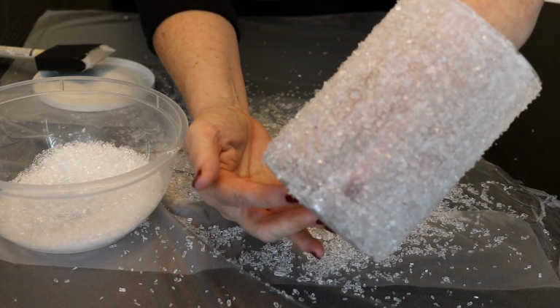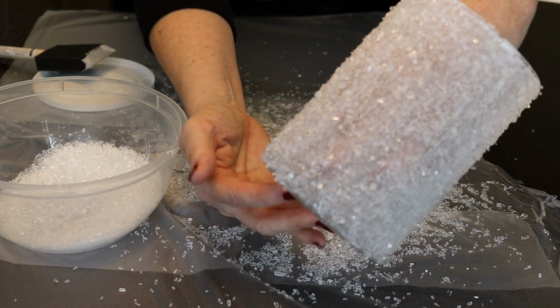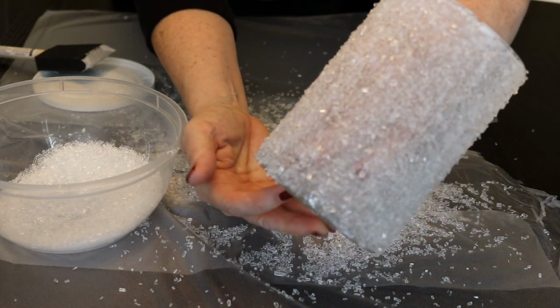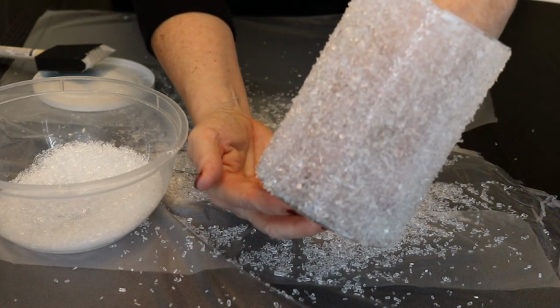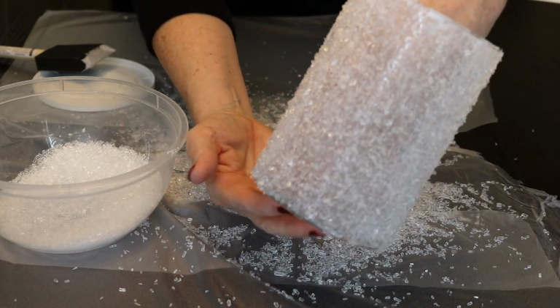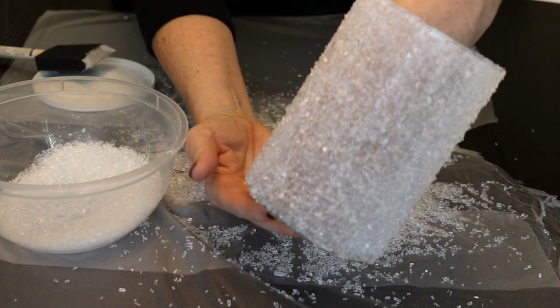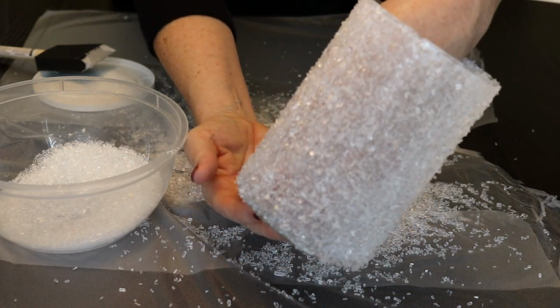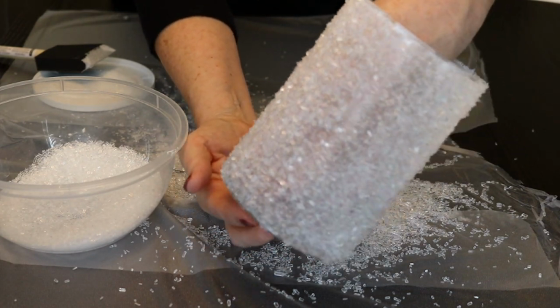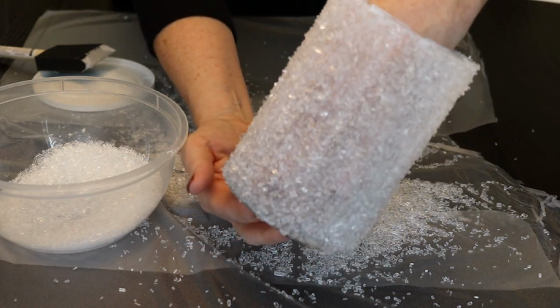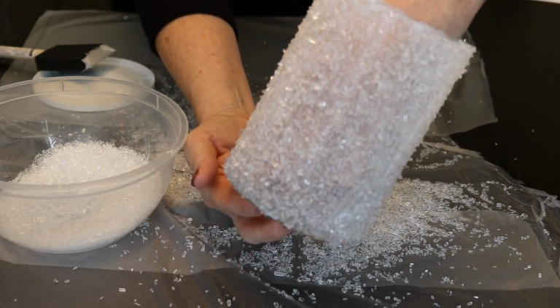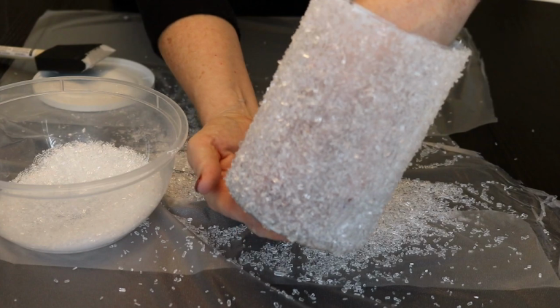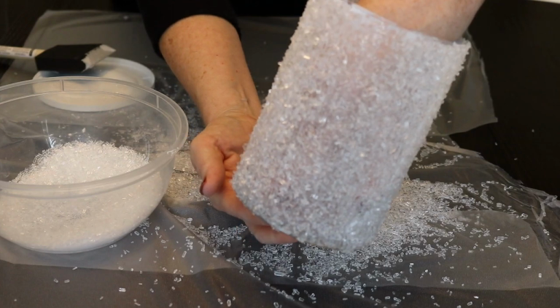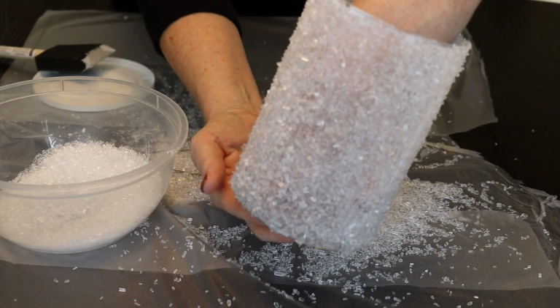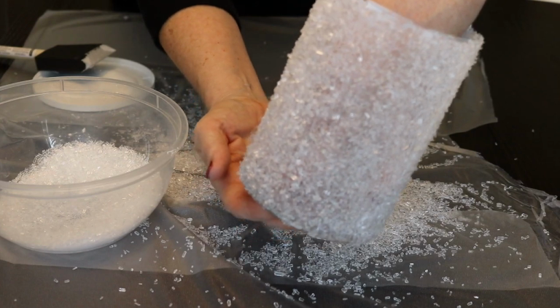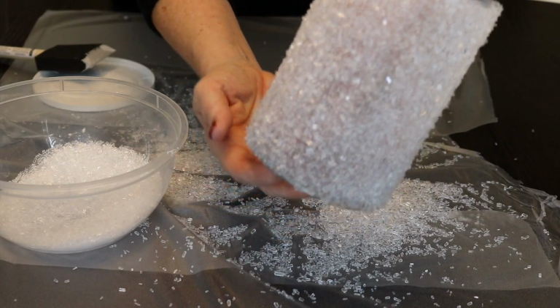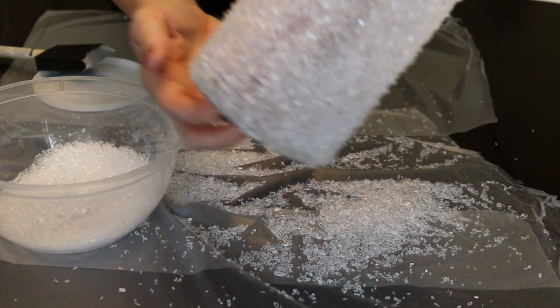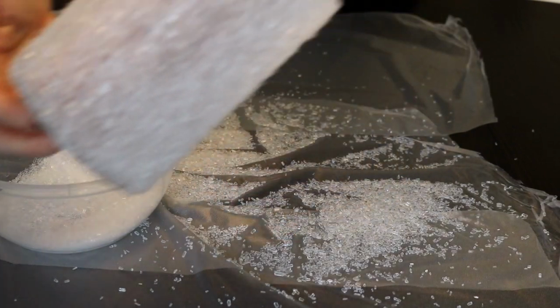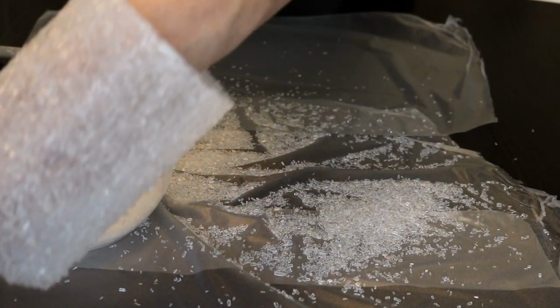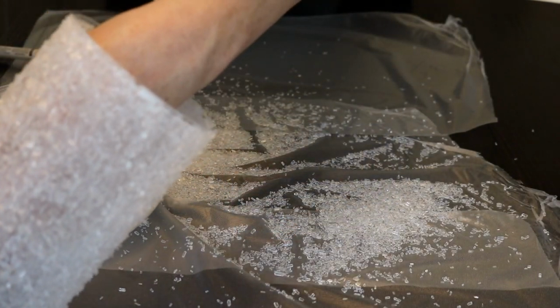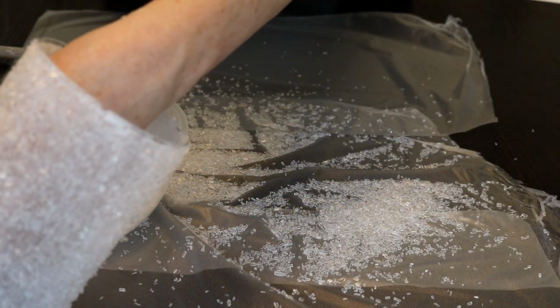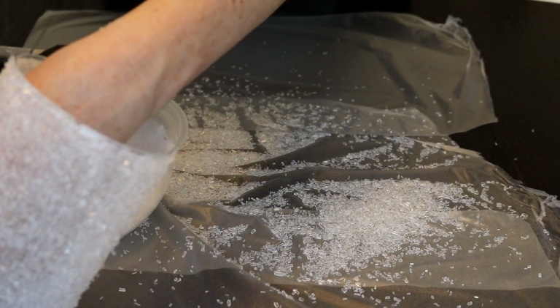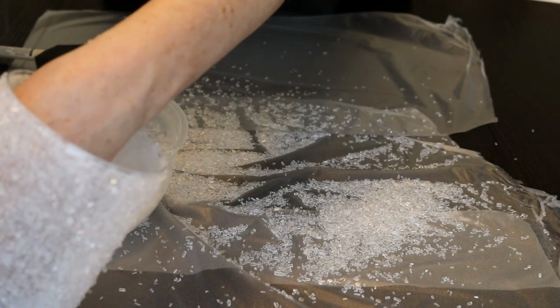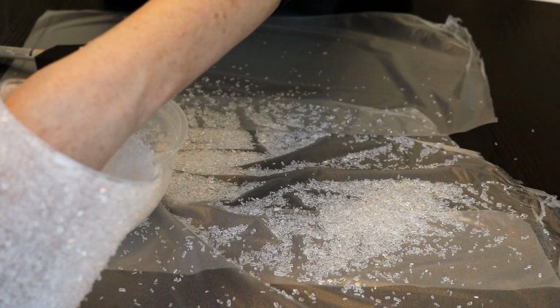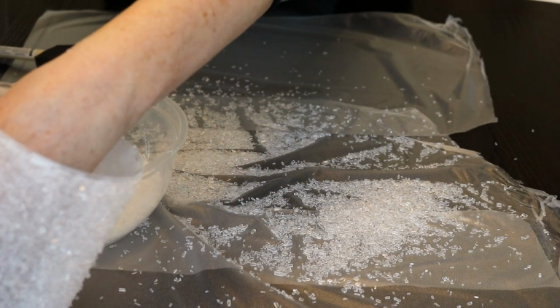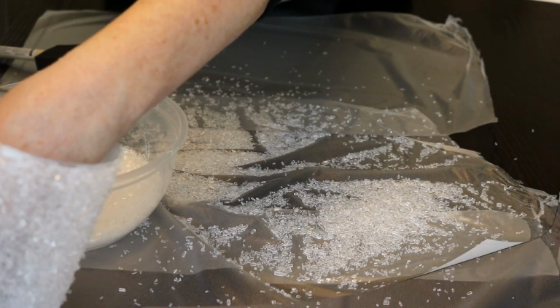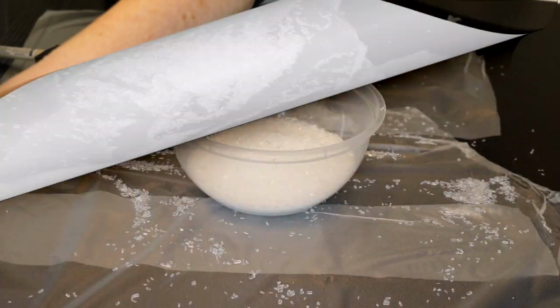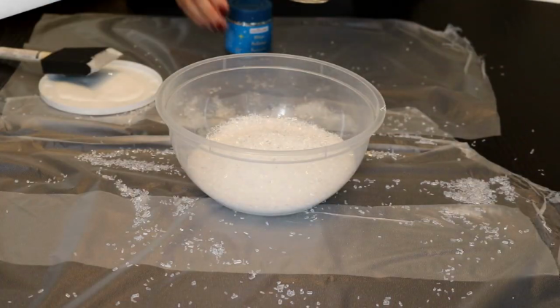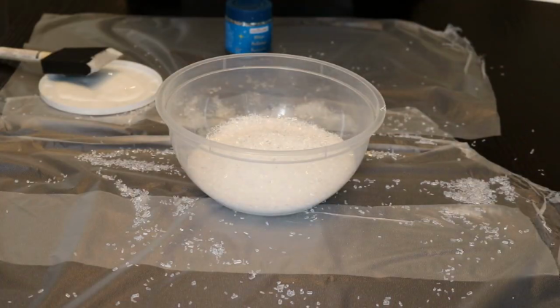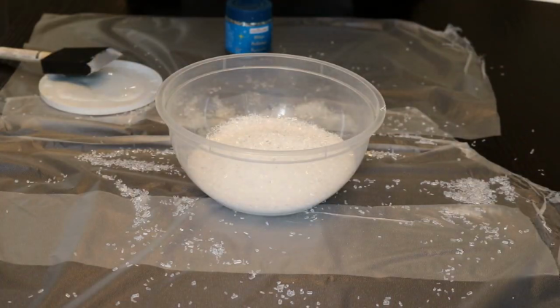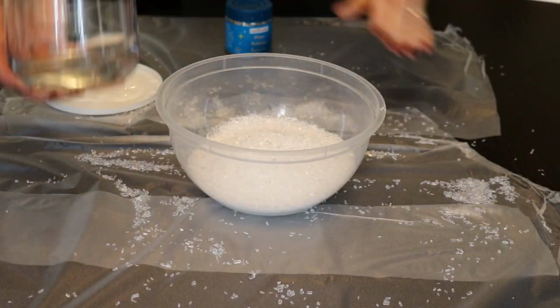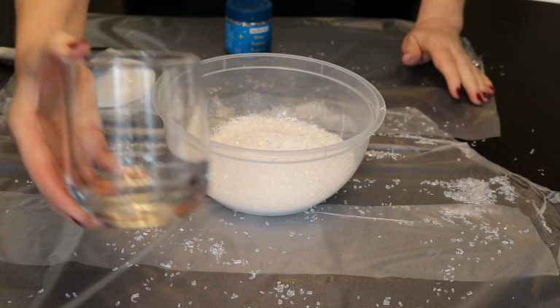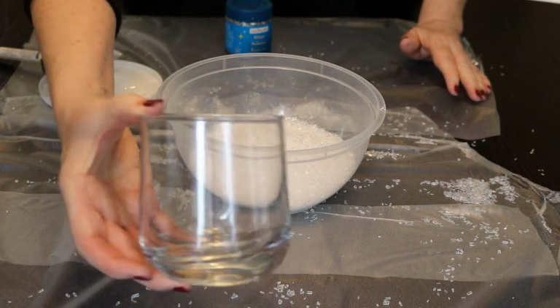Now the fun part — we're going to add our Epsom salts. There we go! It already looks so gorgeous, just like snow and ice. Now you're just going to put it aside to dry.